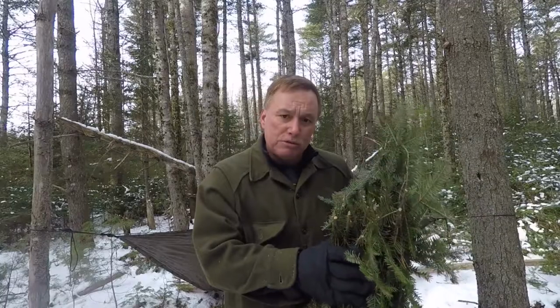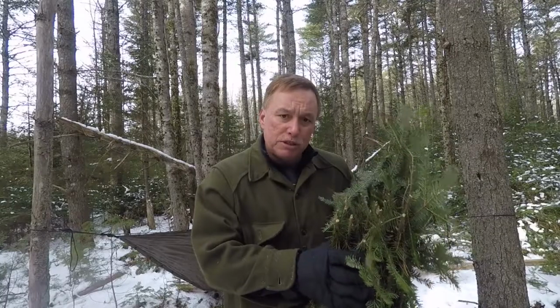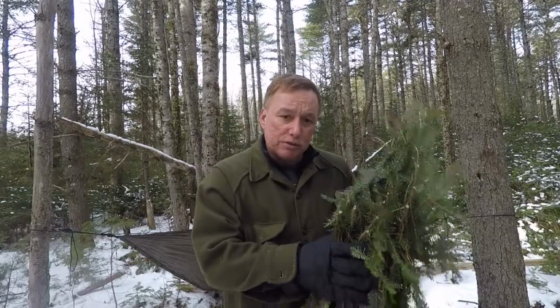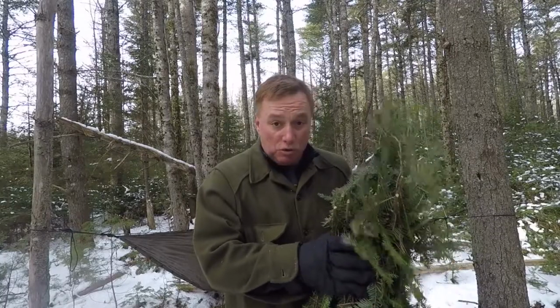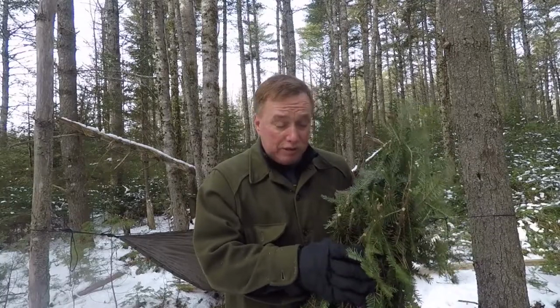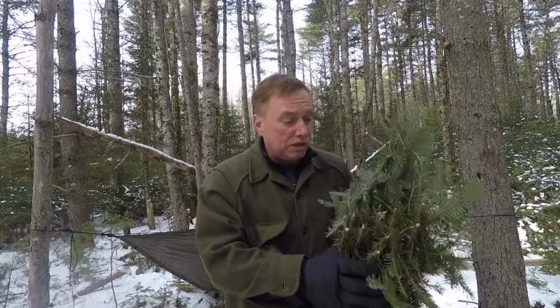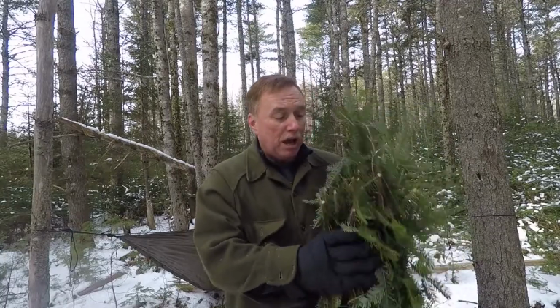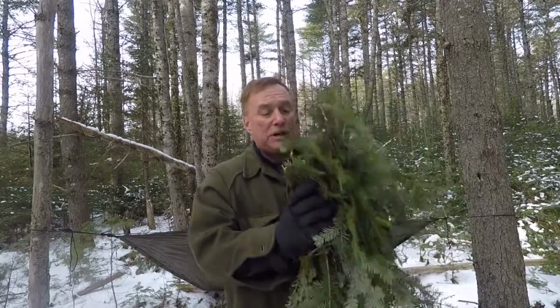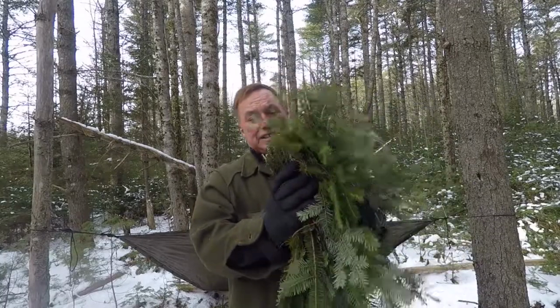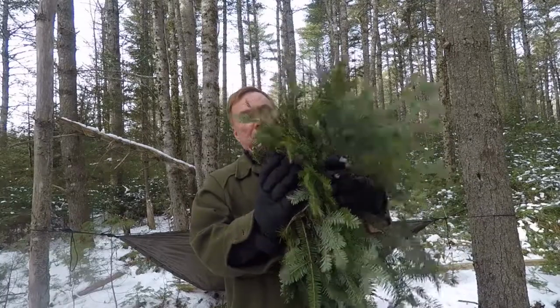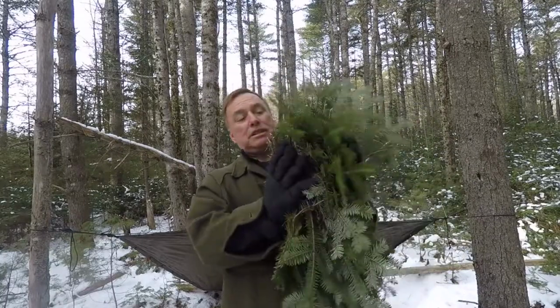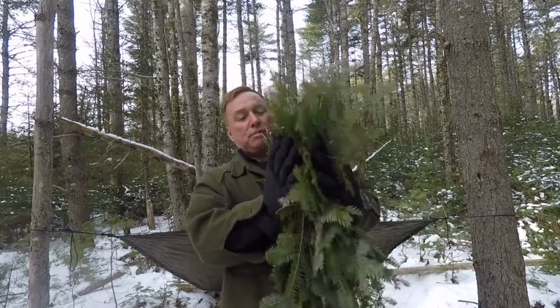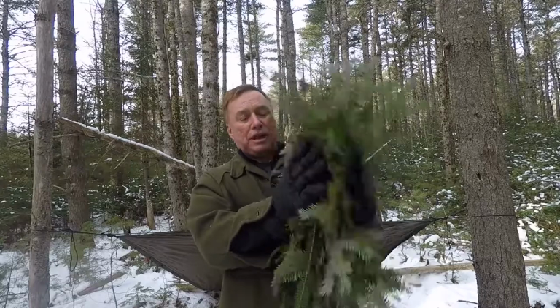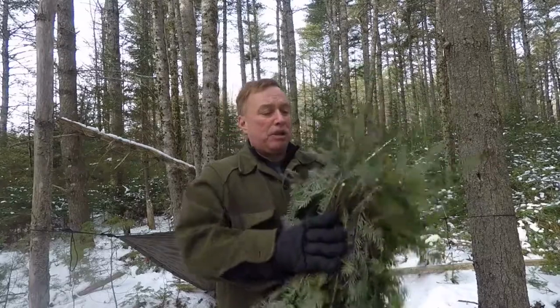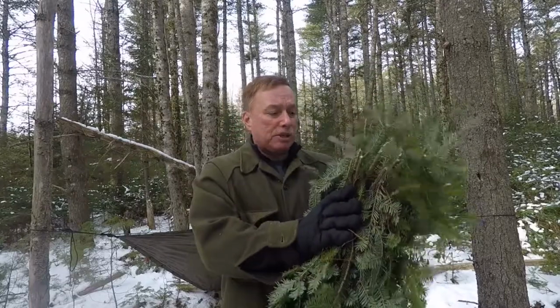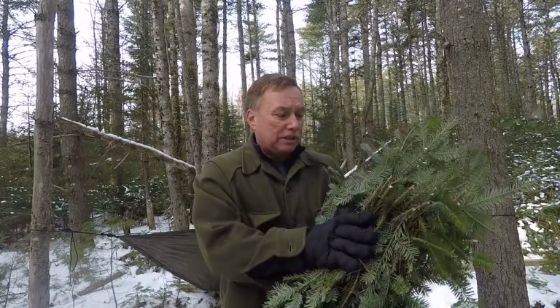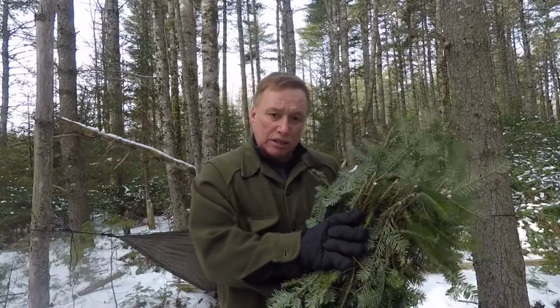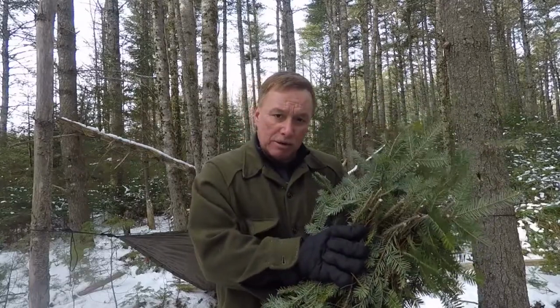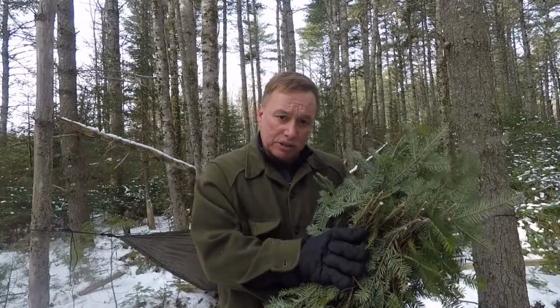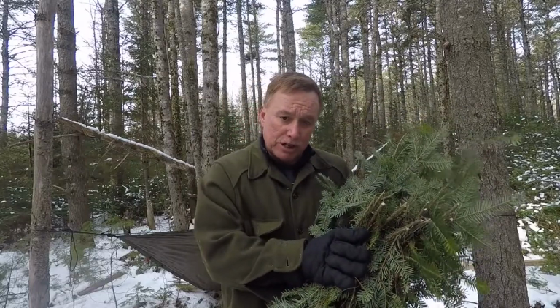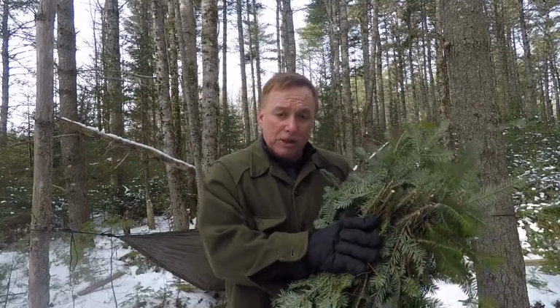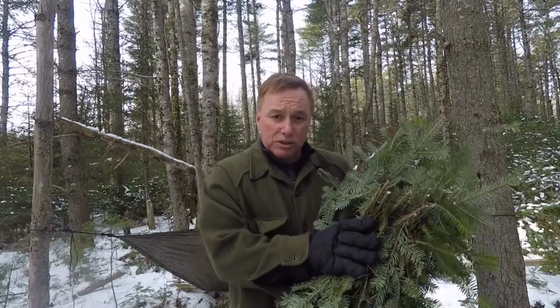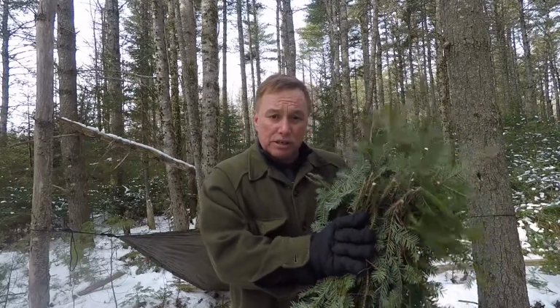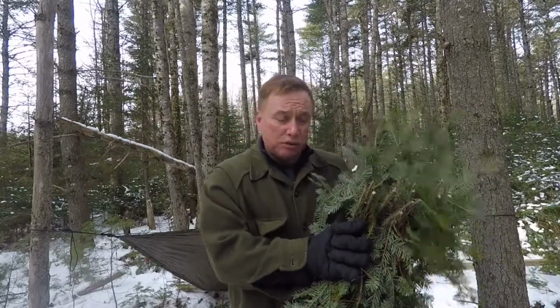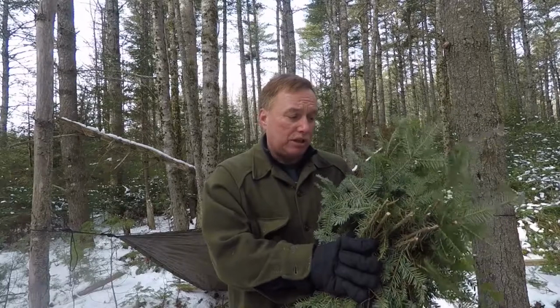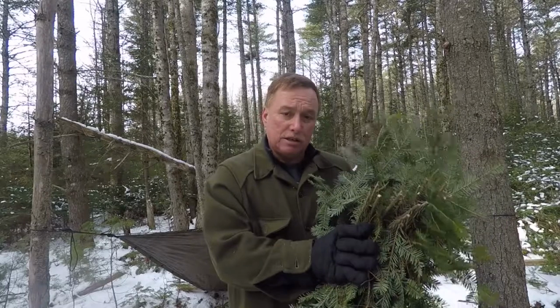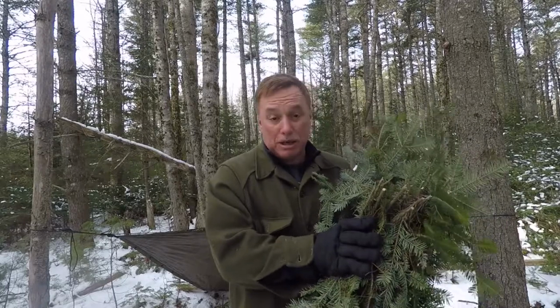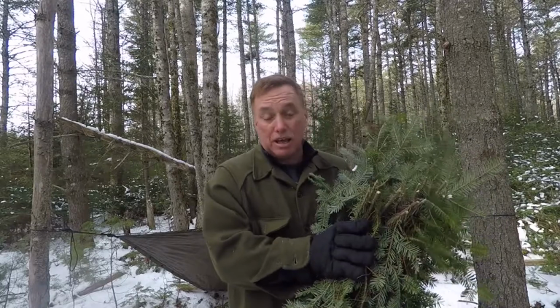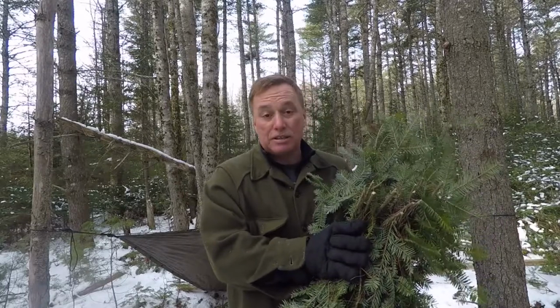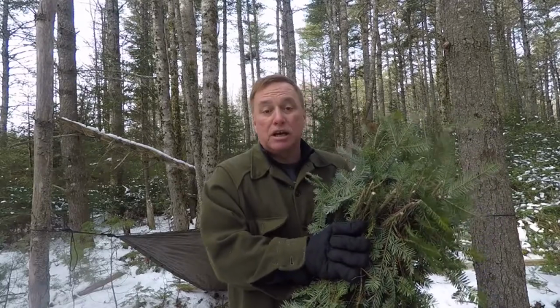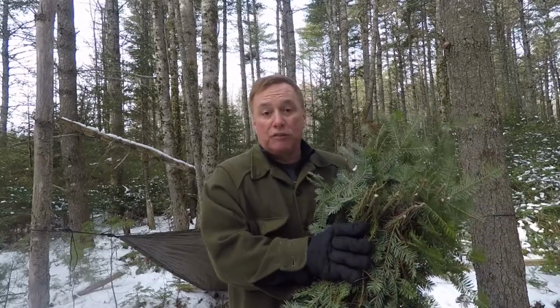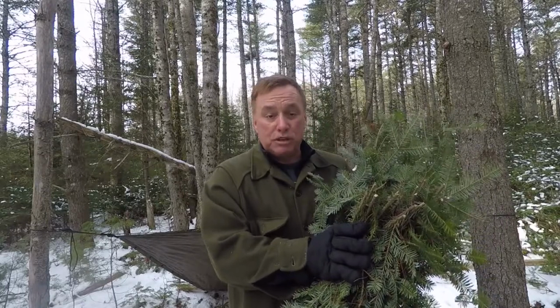If I were going to do this for an overnight for real, I would want at least this many thick — you see how it compresses down. I'm just going to take these and kind of lay them out in the shelter right now so that you can get an idea of what it would look like. Just imagine it as a foot or two deep.